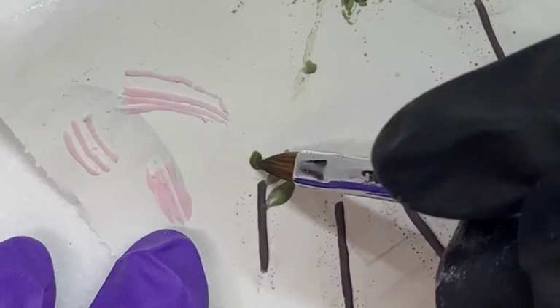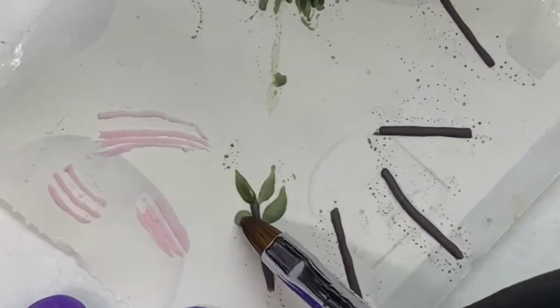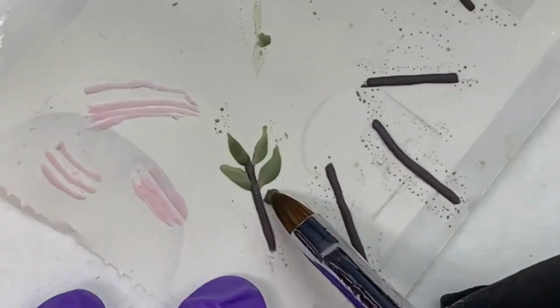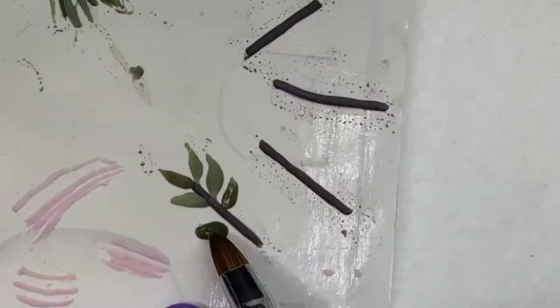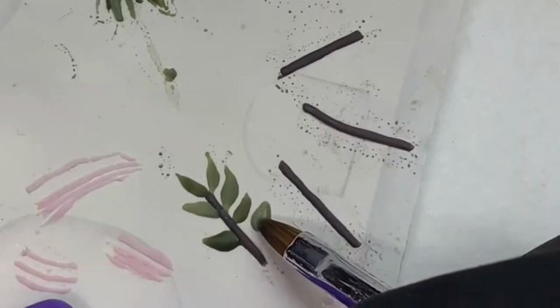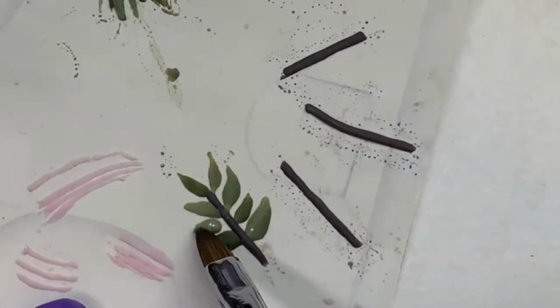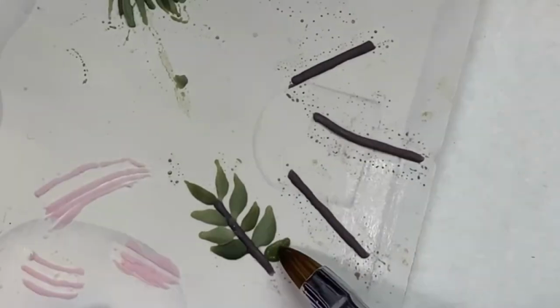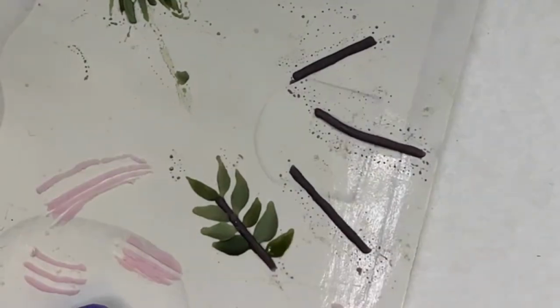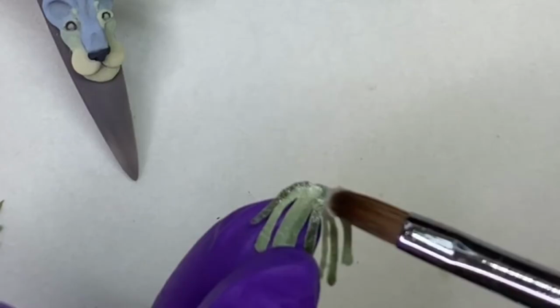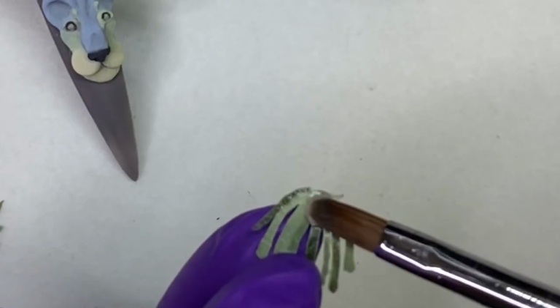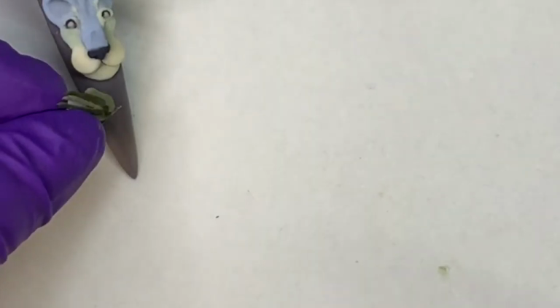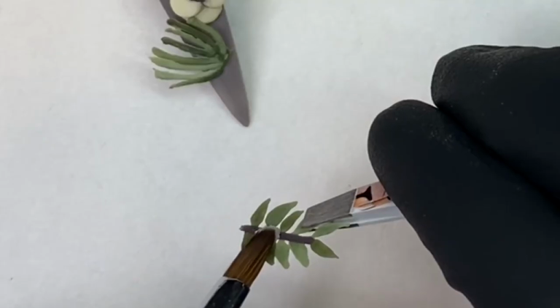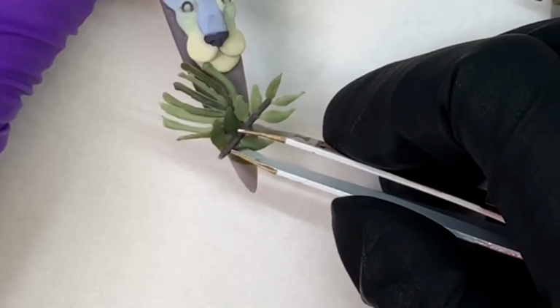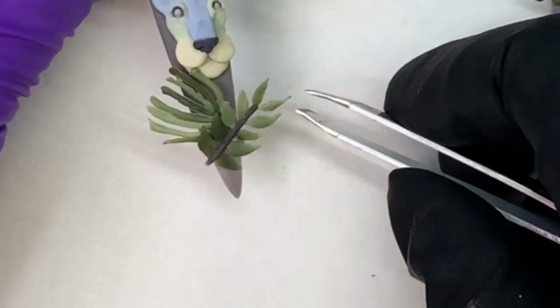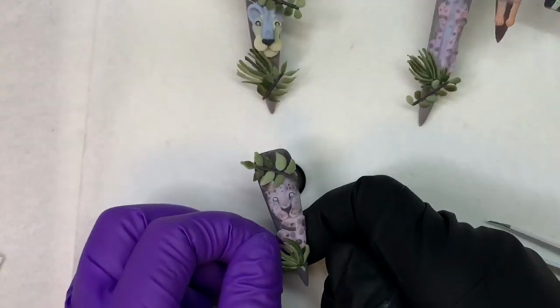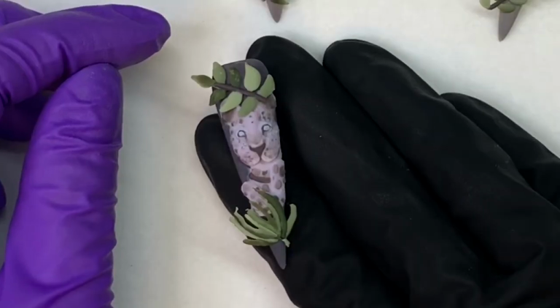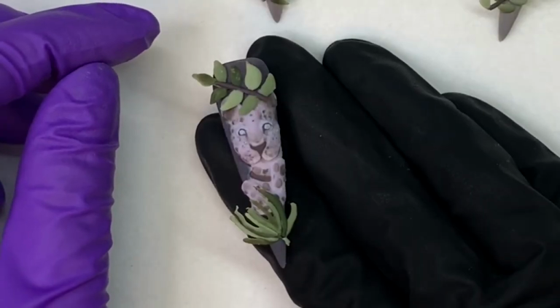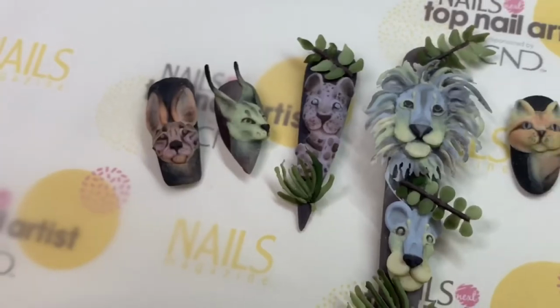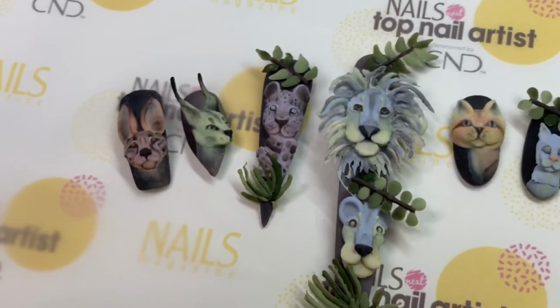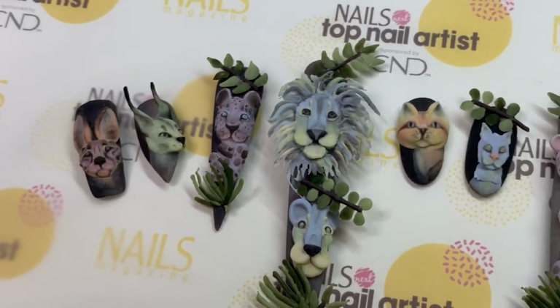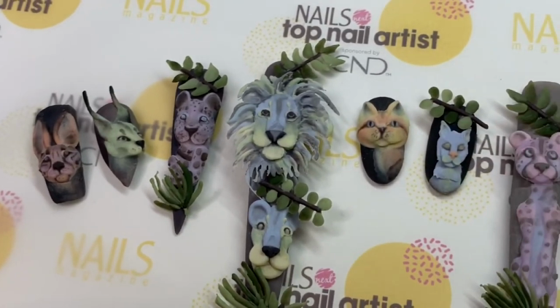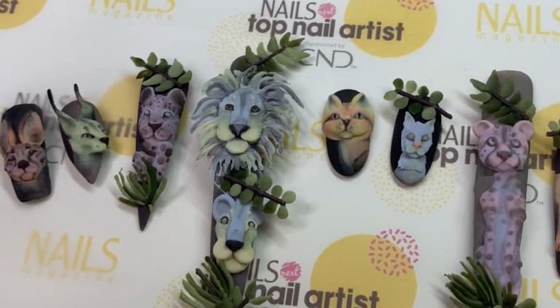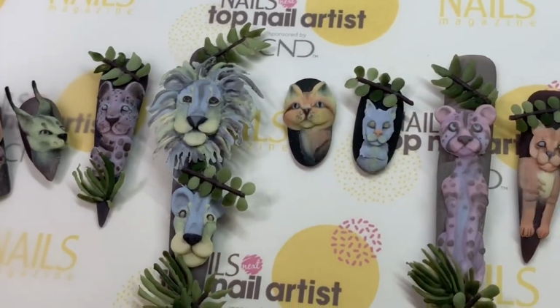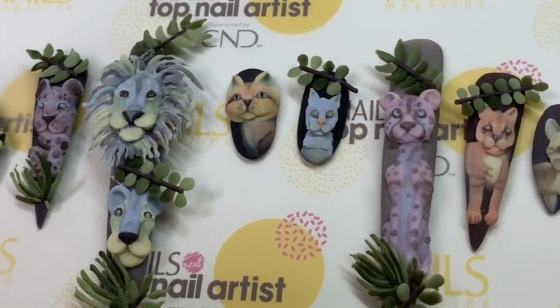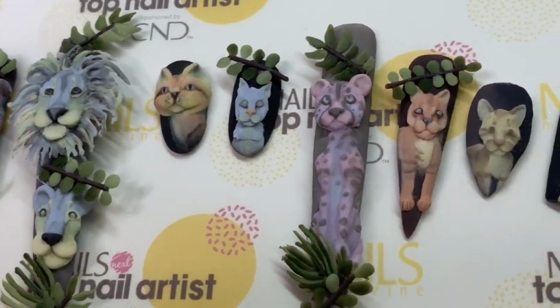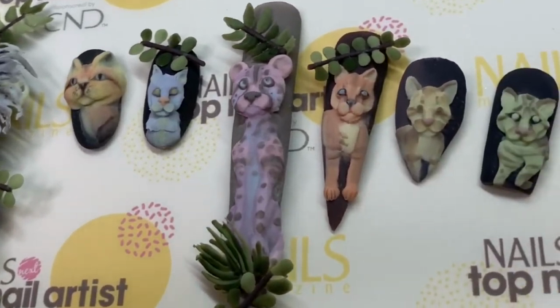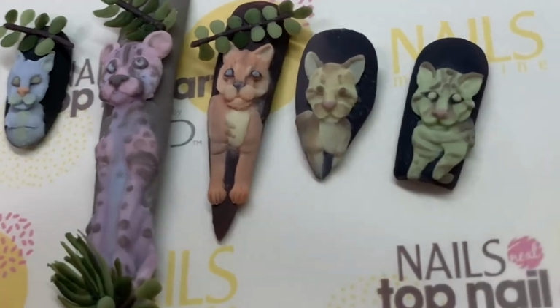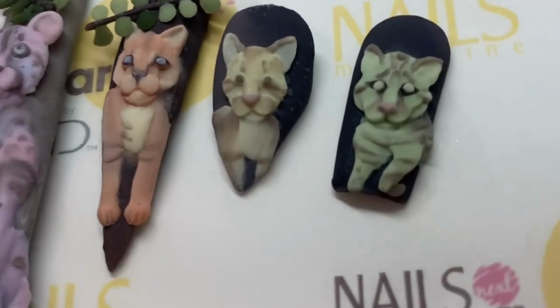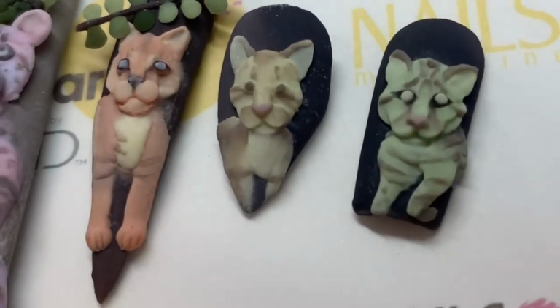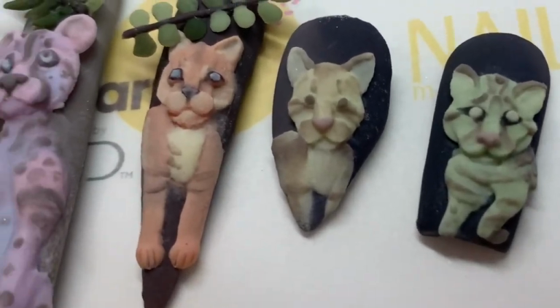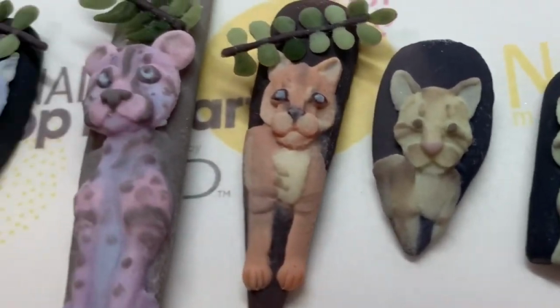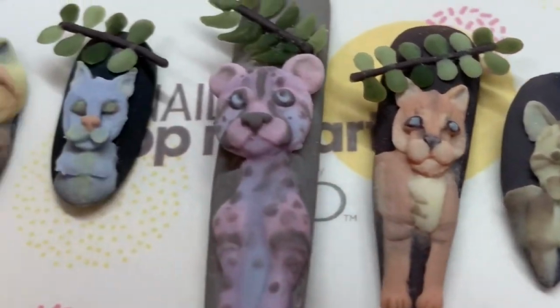I then went in on the back of a form and made all these little leaves using lots of different colors of the gray jungle collection, mixing in the jungle color with citron to create lighter colors of green.